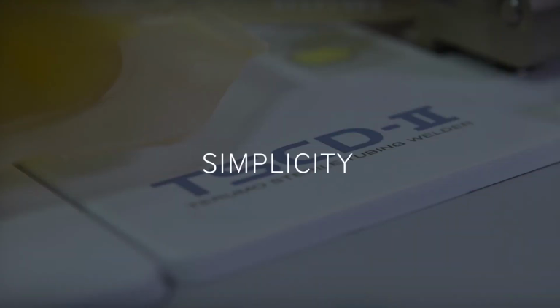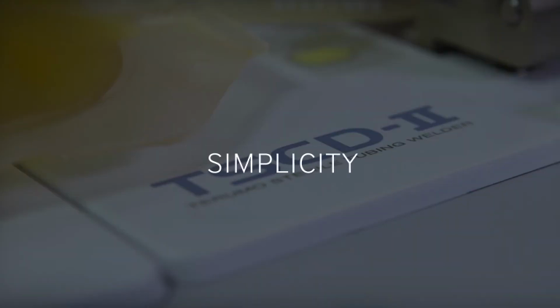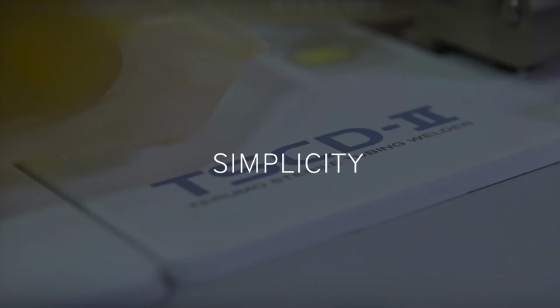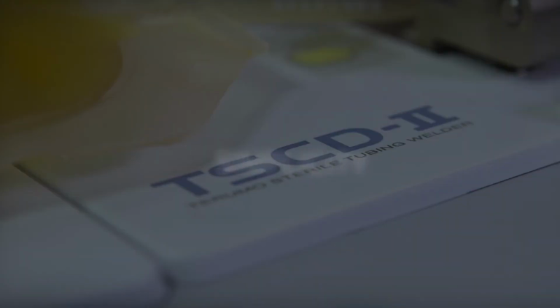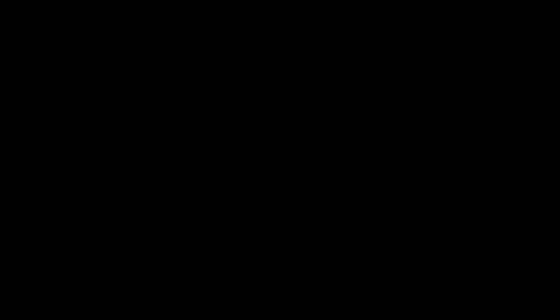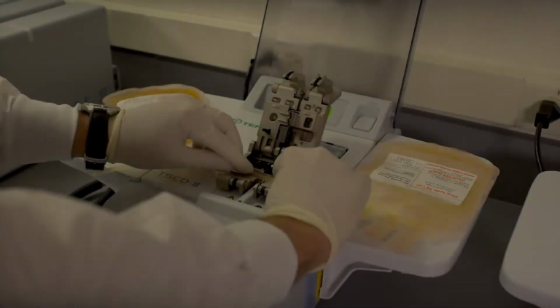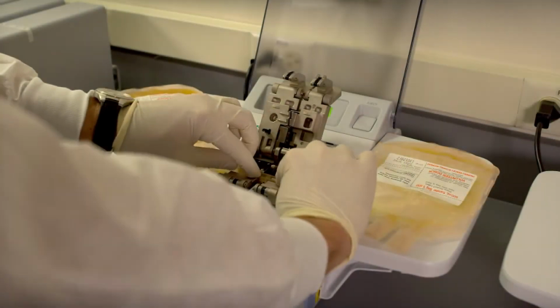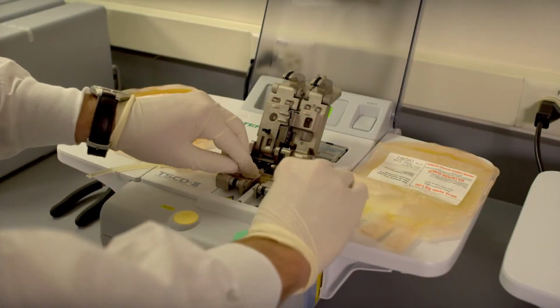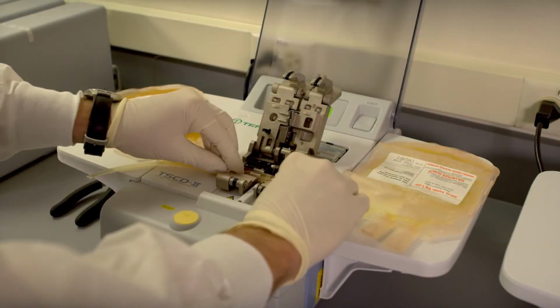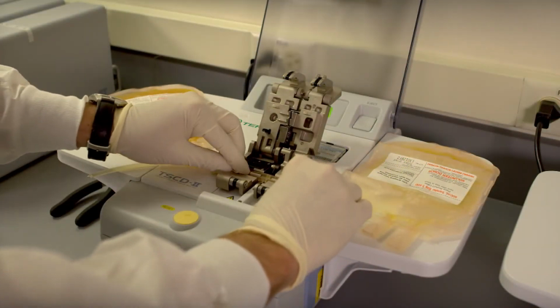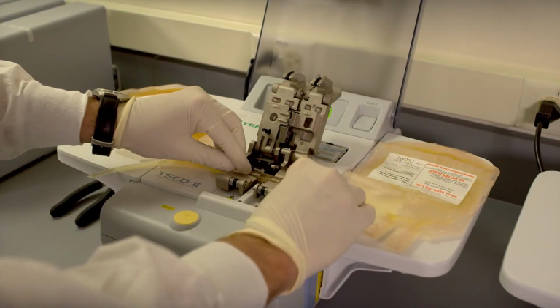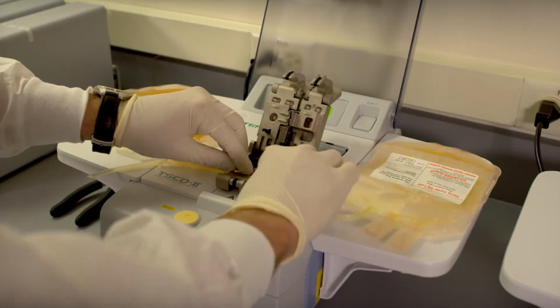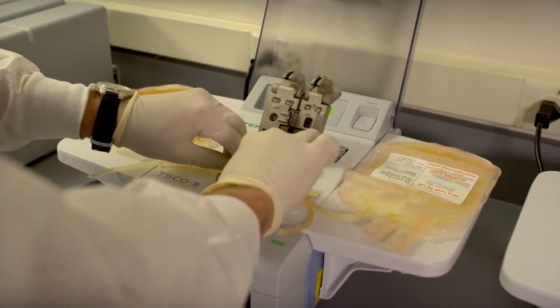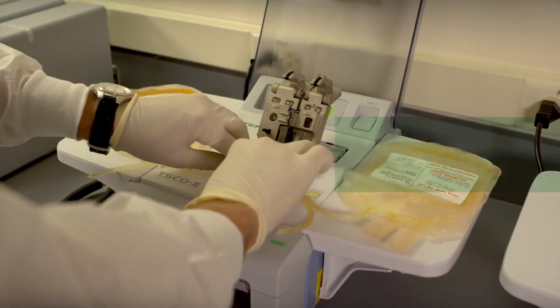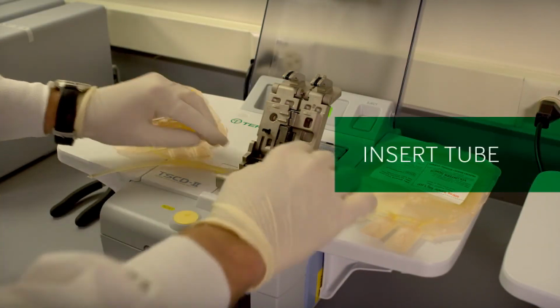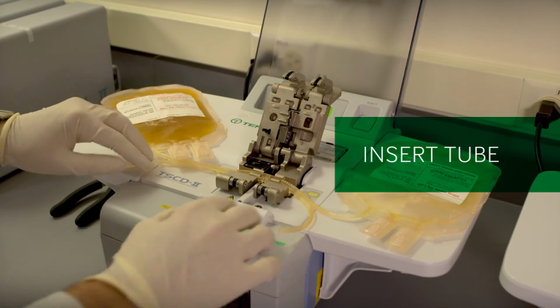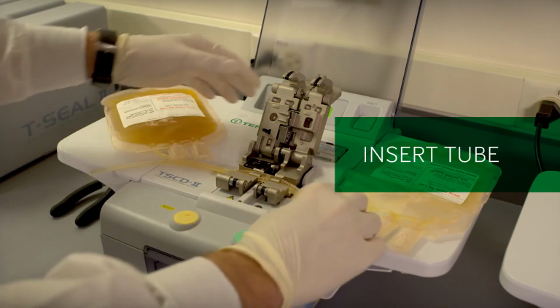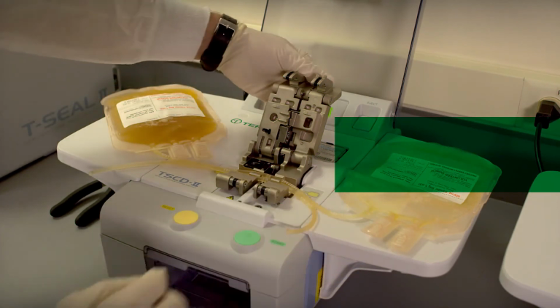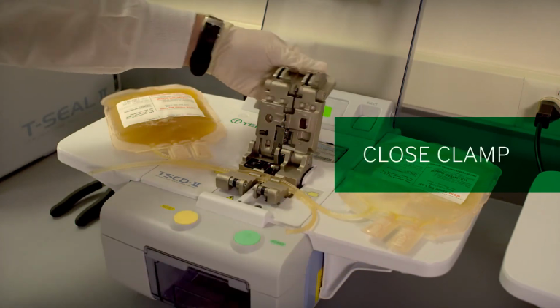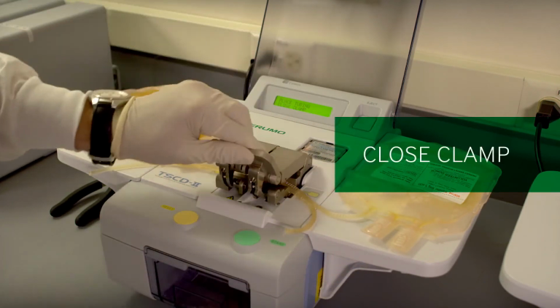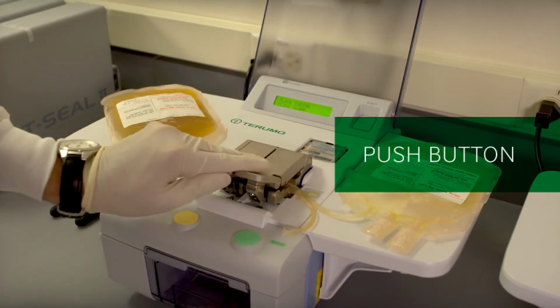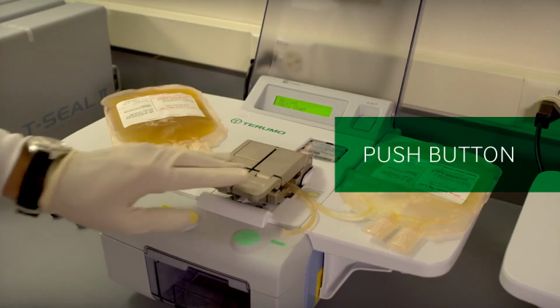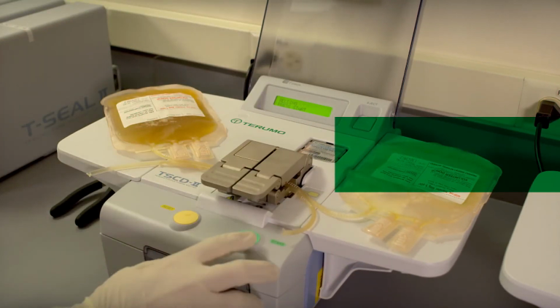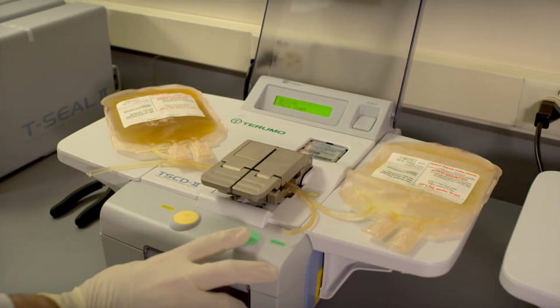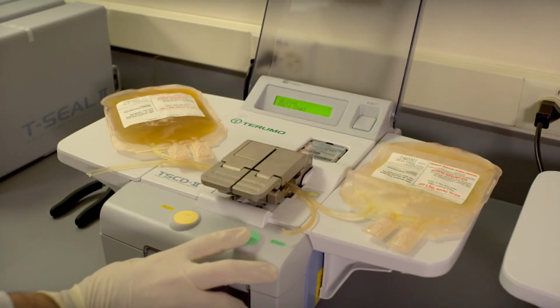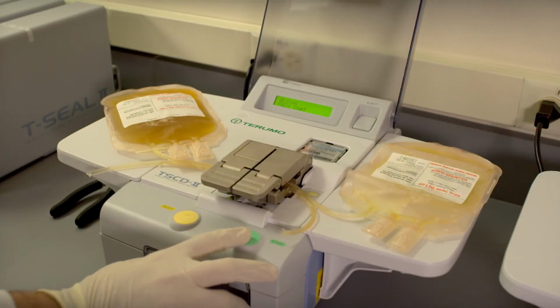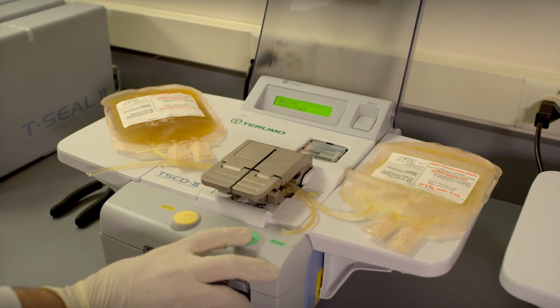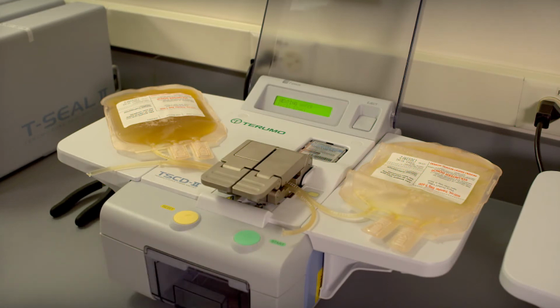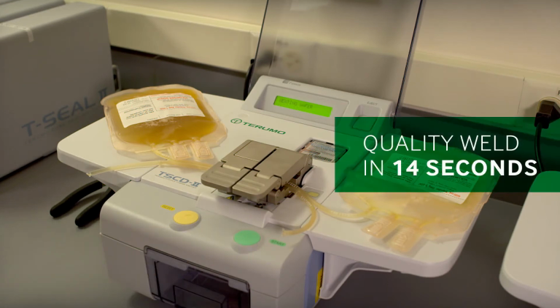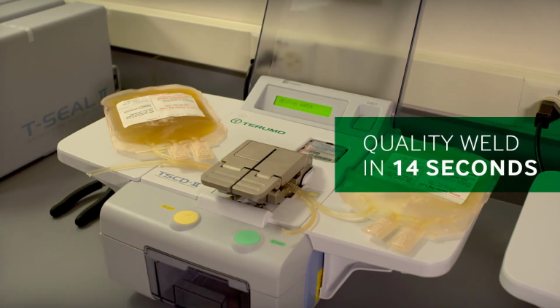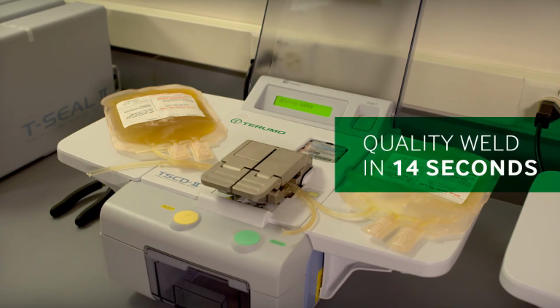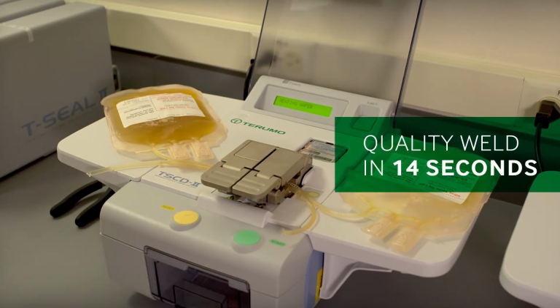Simplicity. The TS-CD2 welder has been designed for simplicity. Just insert the tubing into the welder, close the clamp and push the button. The device does the rest, creating a quality weld within 14 seconds.